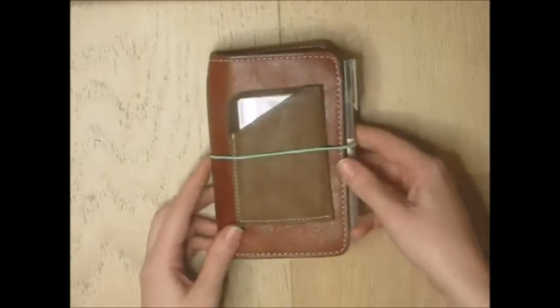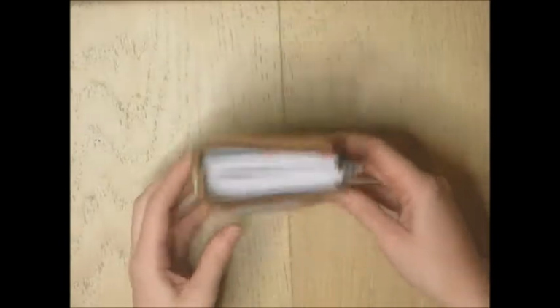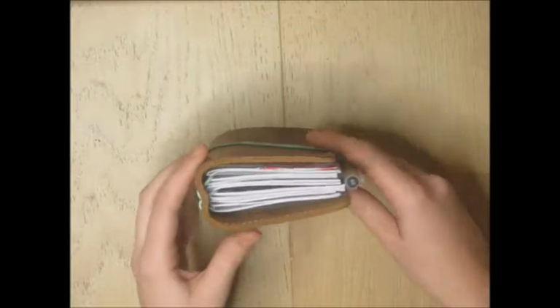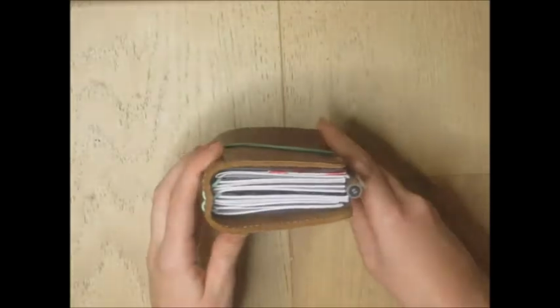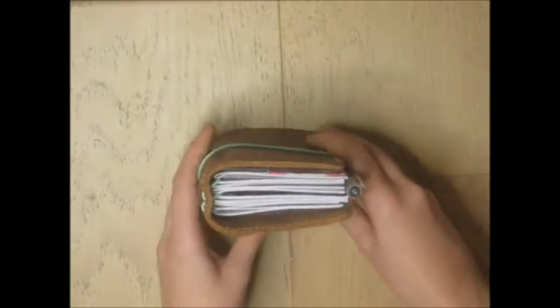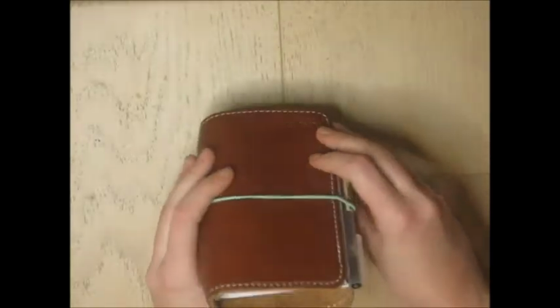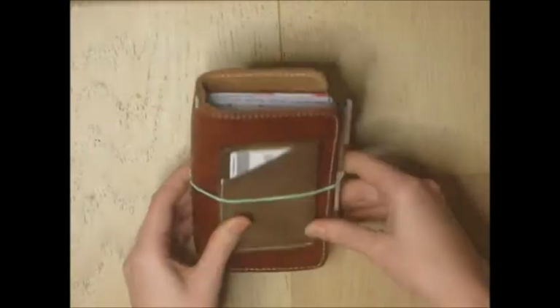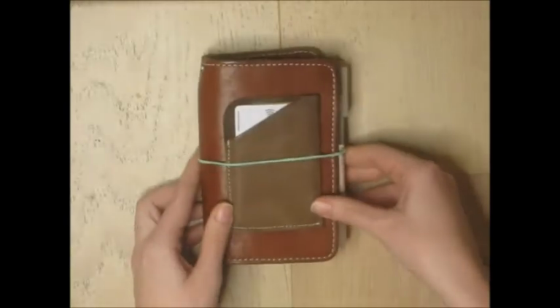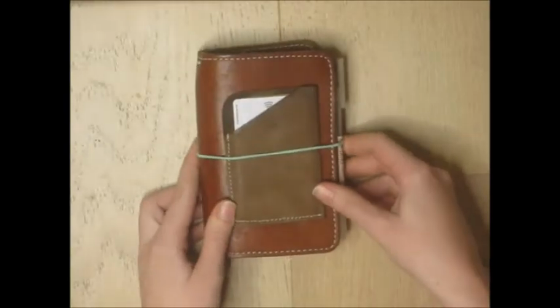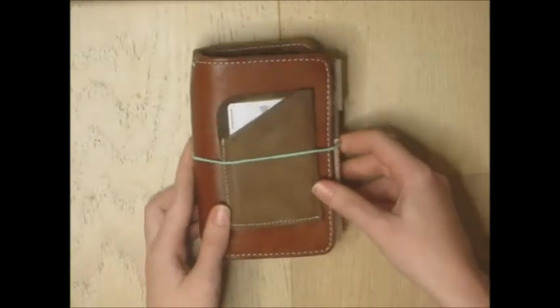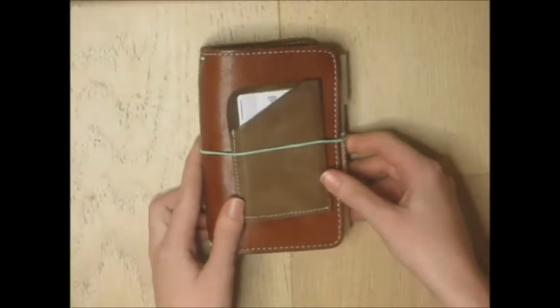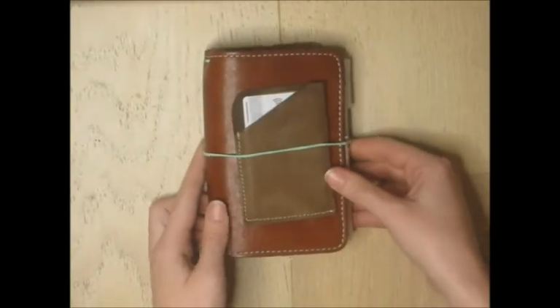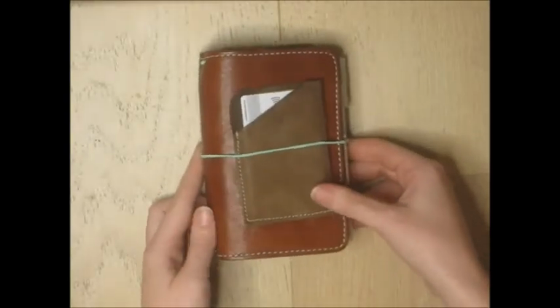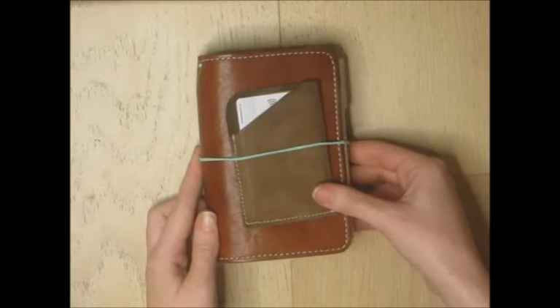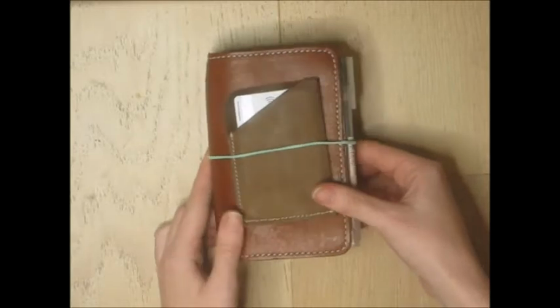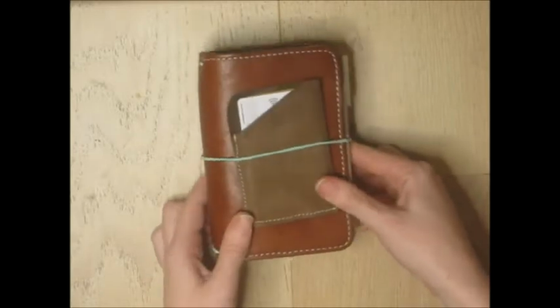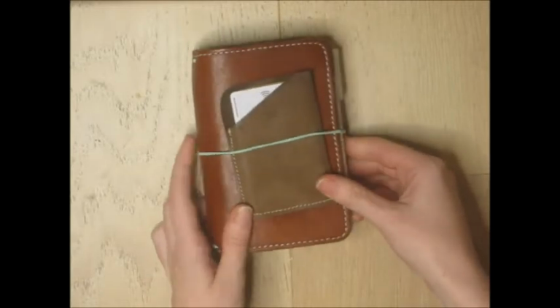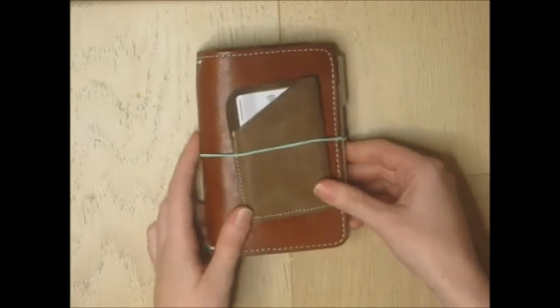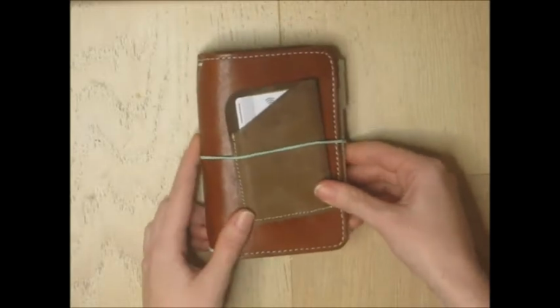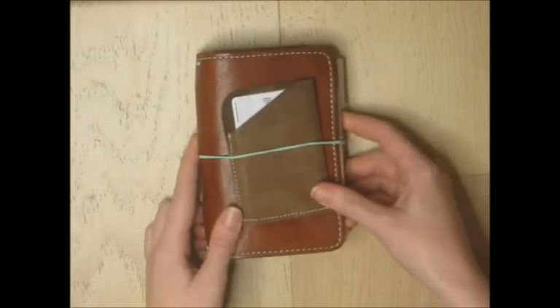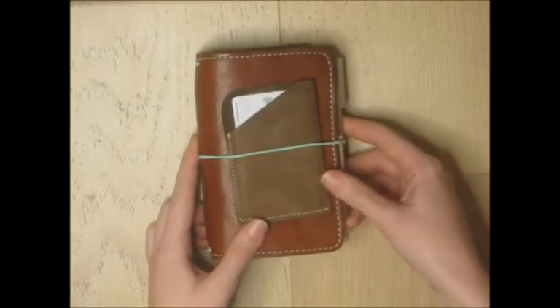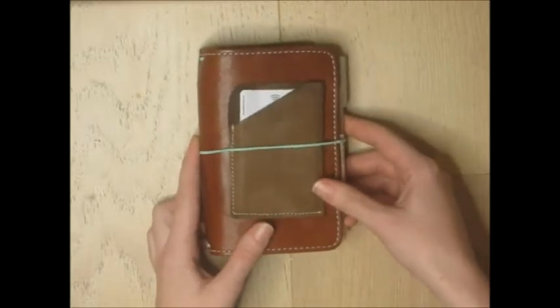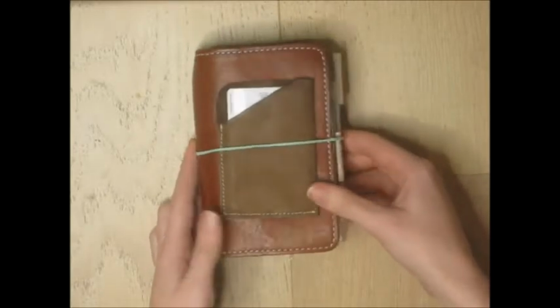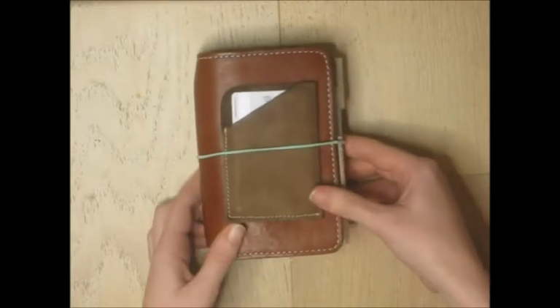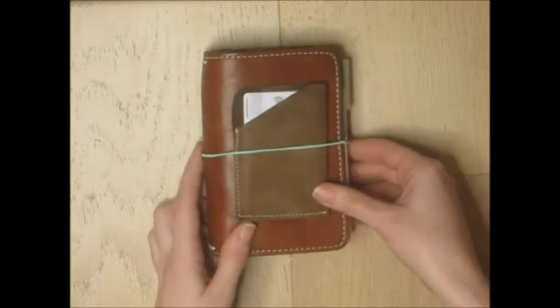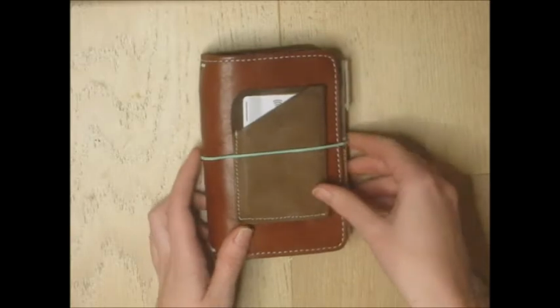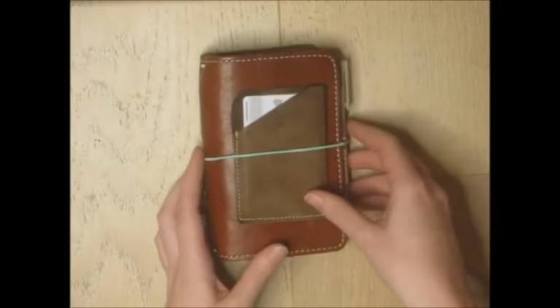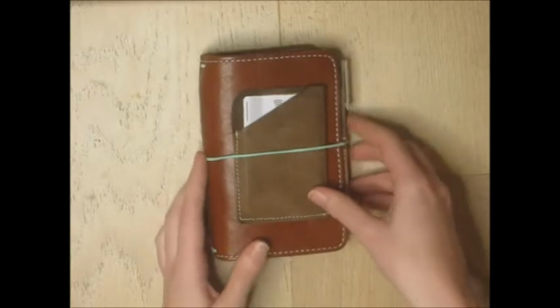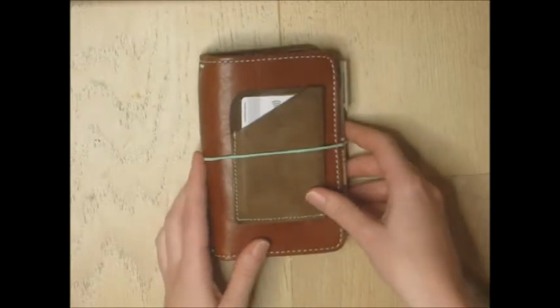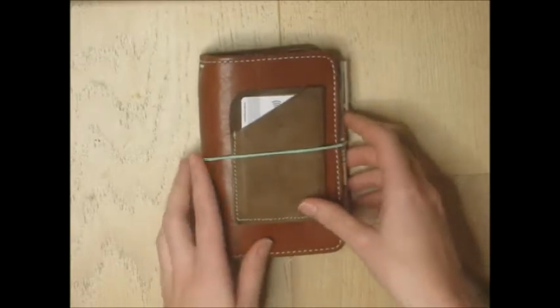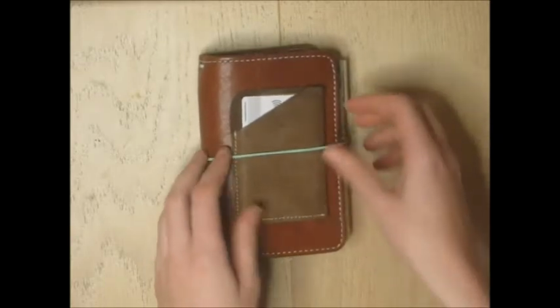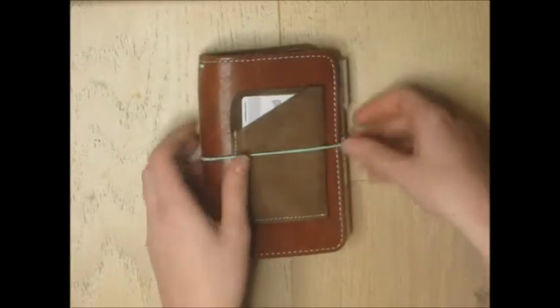This is my everyday carry — the planner I take with me in my handbag on the go. It fits in my coat pocket, which I really like, so I can take it without a handbag. This is my wallet and on-the-go planner, so I'll give you a little flip through.